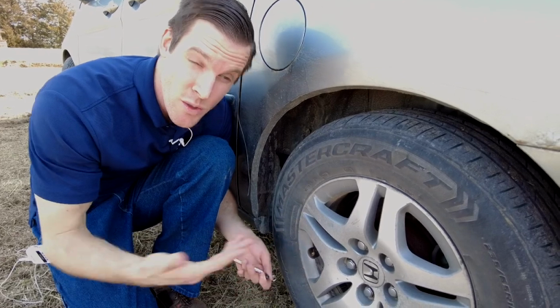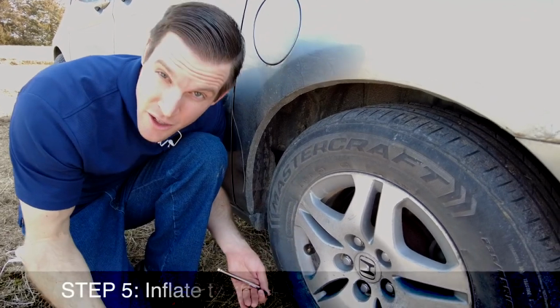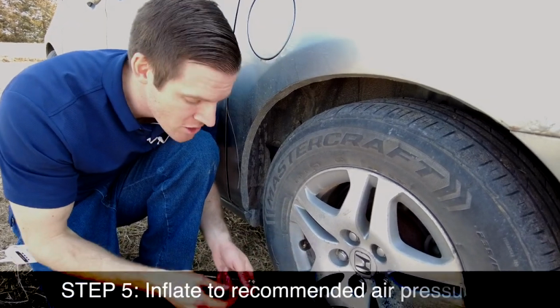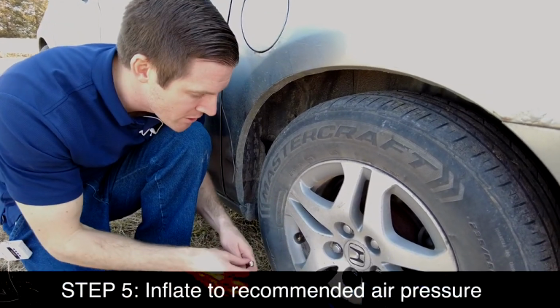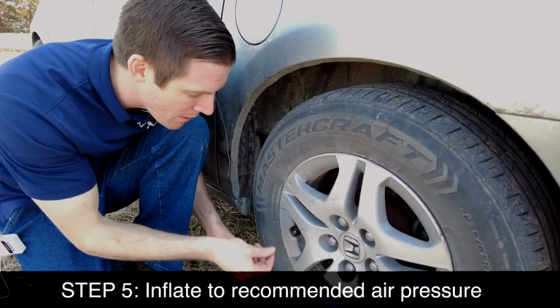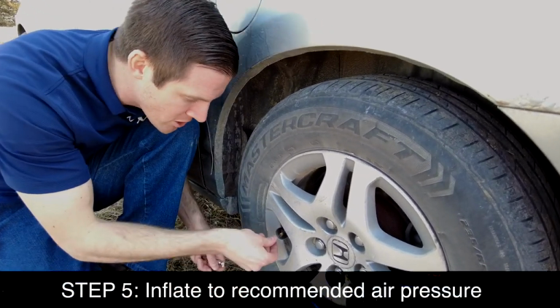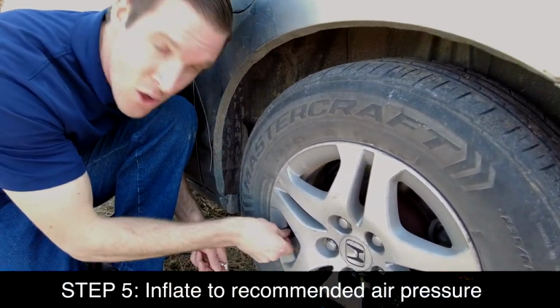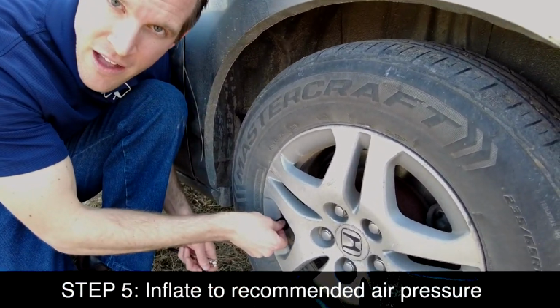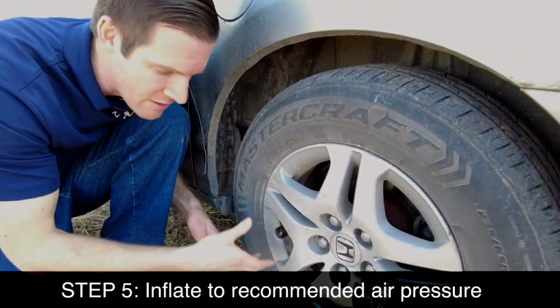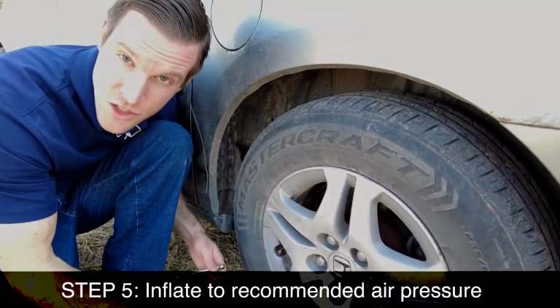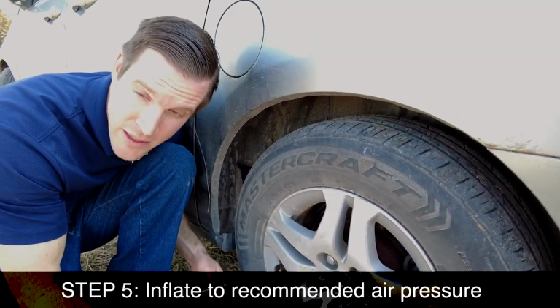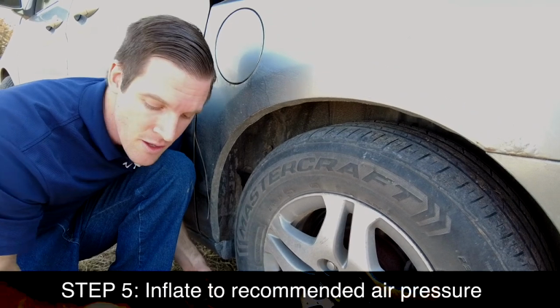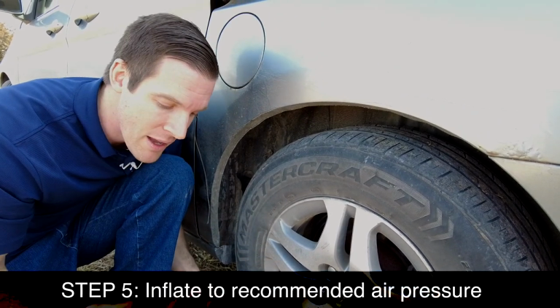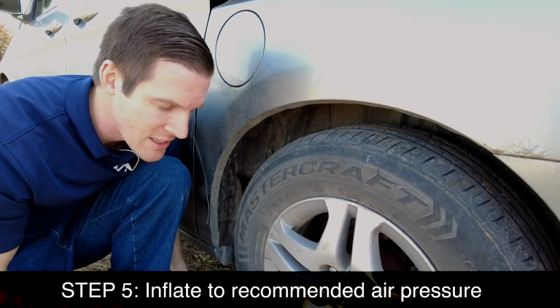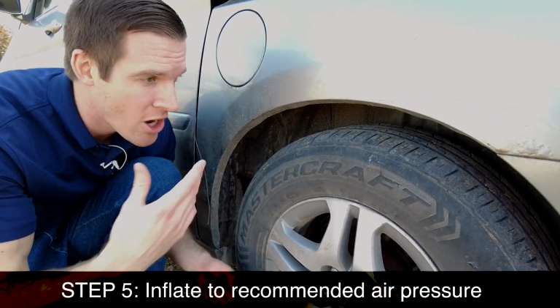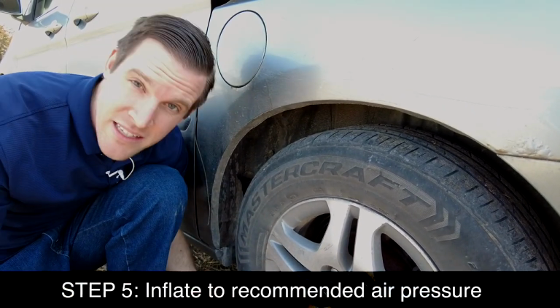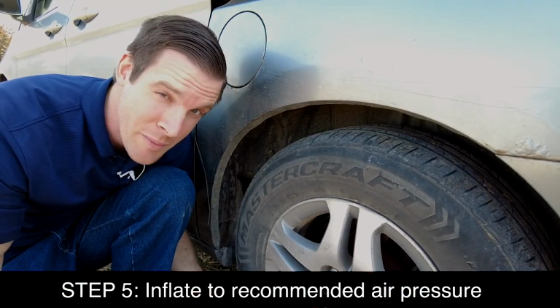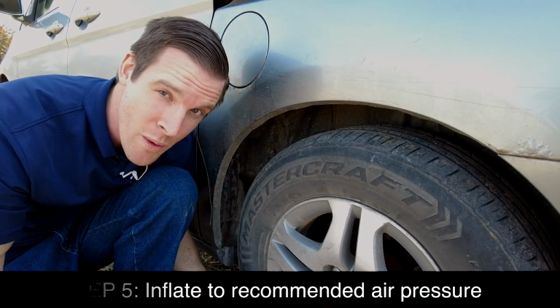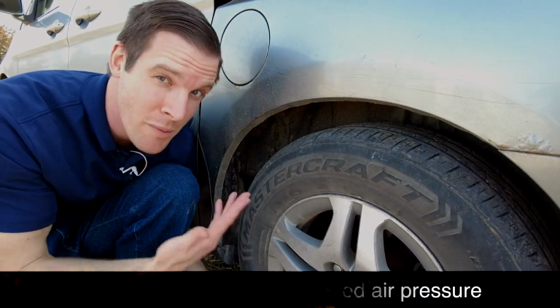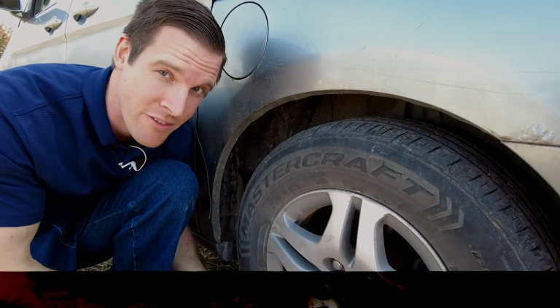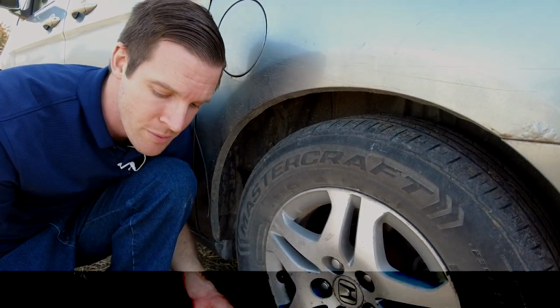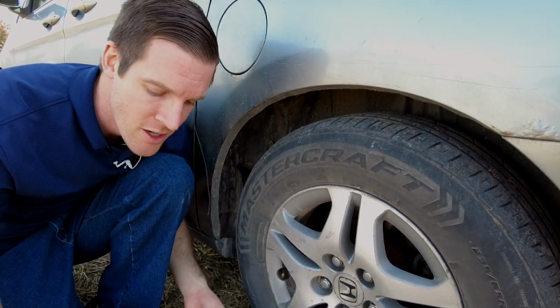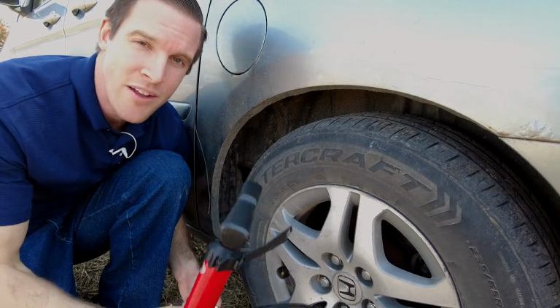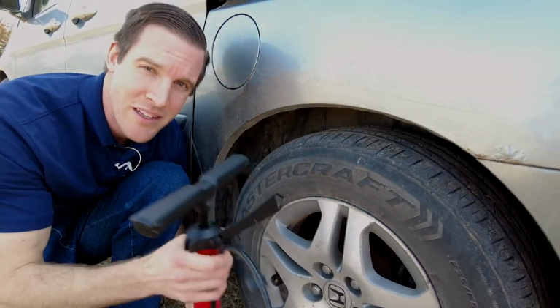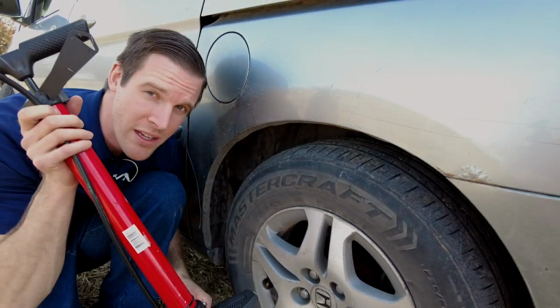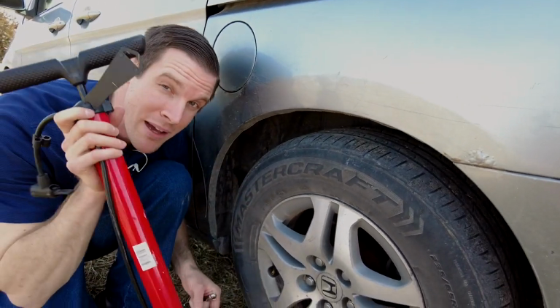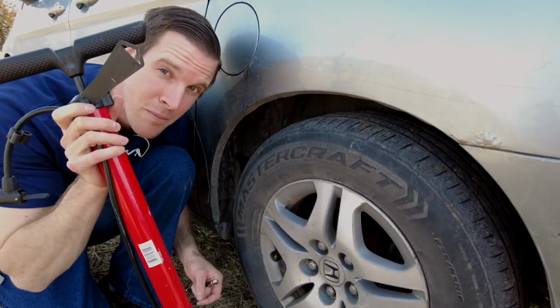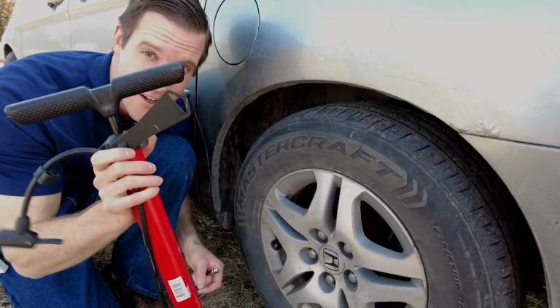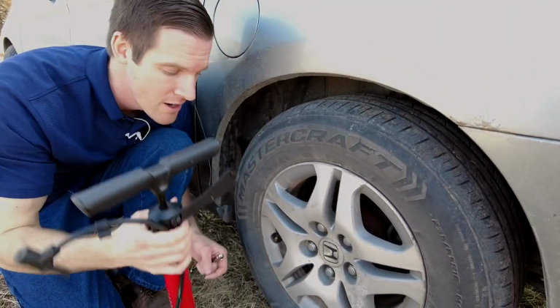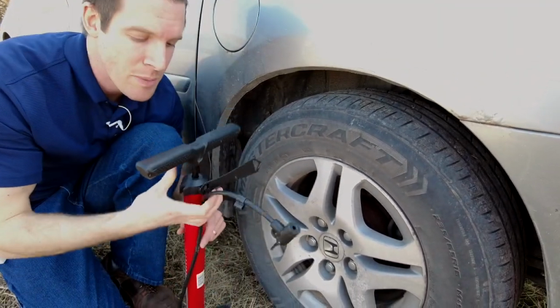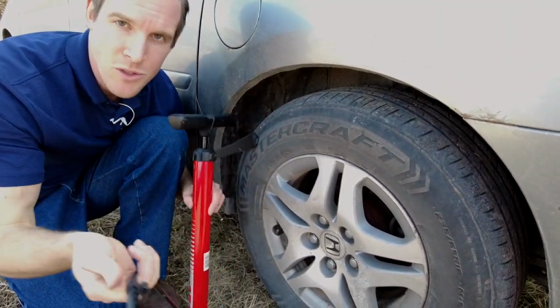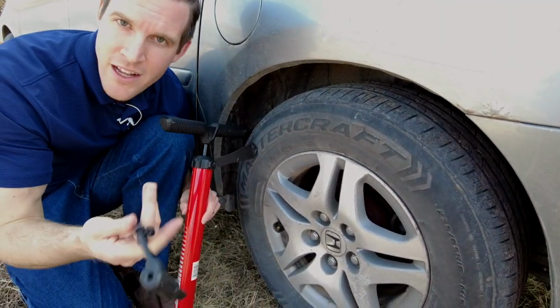The easiest way to inflate your tires is to use an air compressor — just put the tube over the valve and it inflates super quickly. But if your car breaks down in the middle of nowhere, you probably won't have an air compressor, so I'd recommend storing a bike pump in your car.